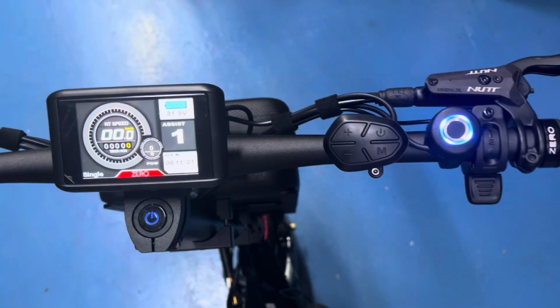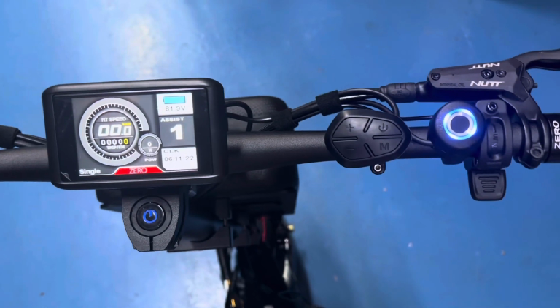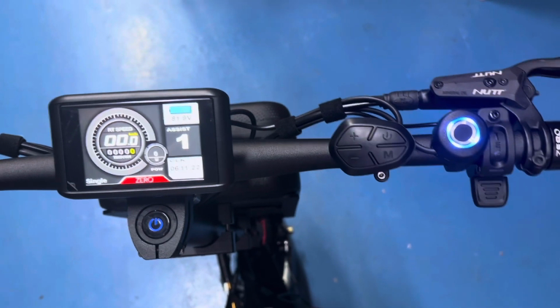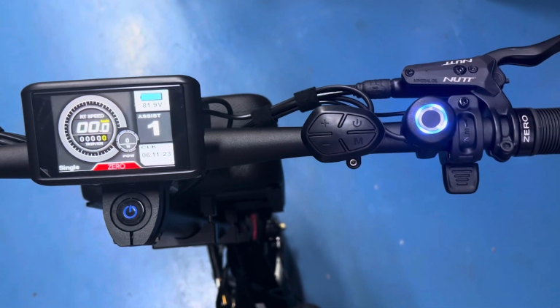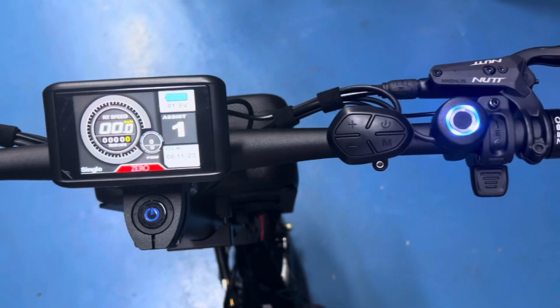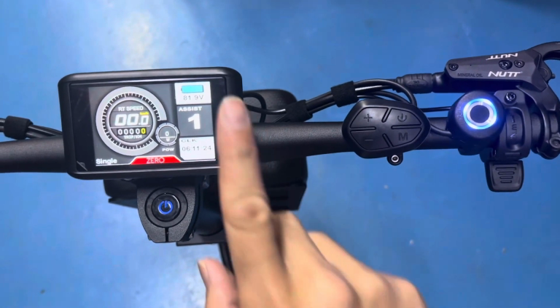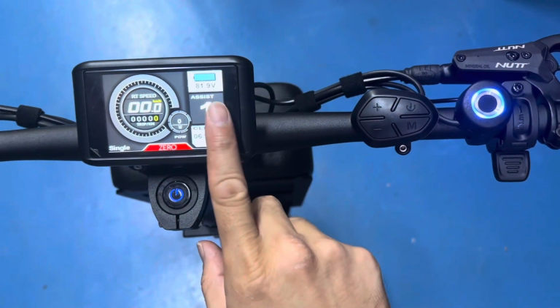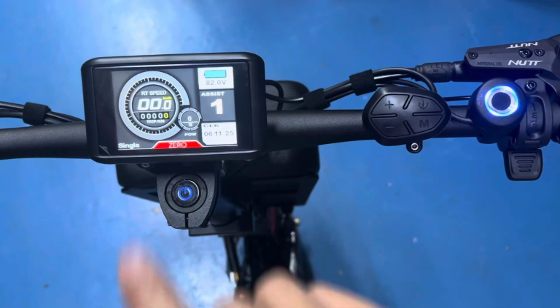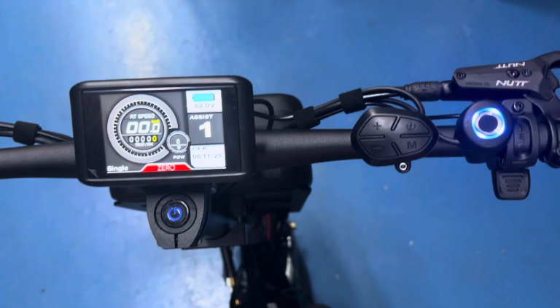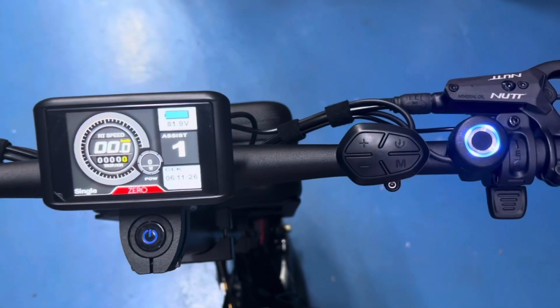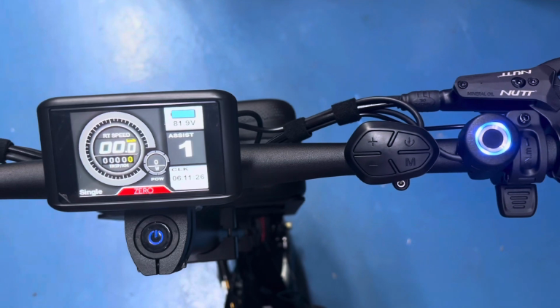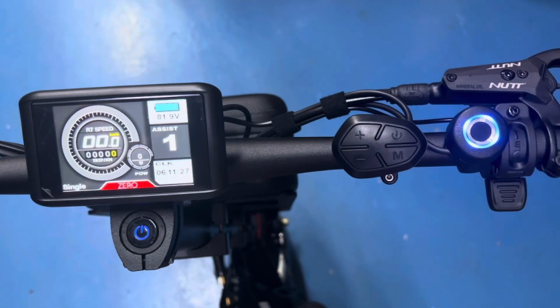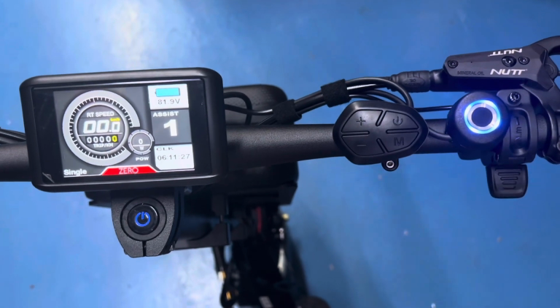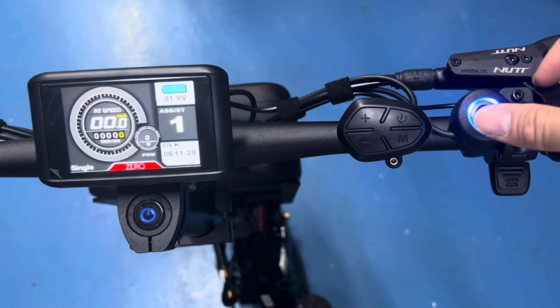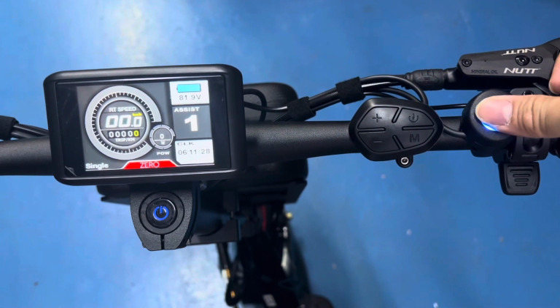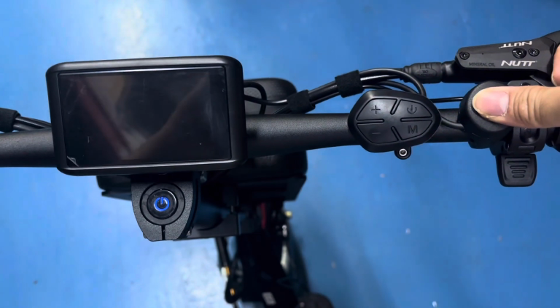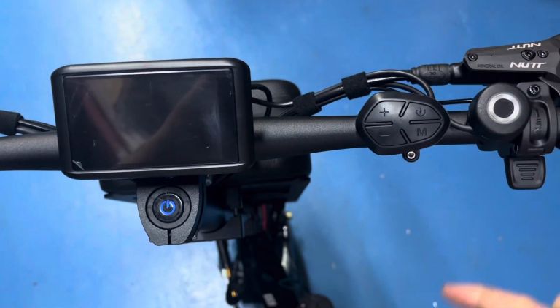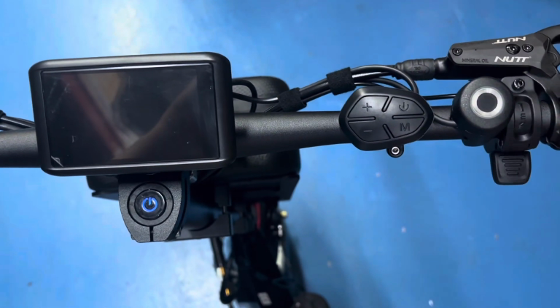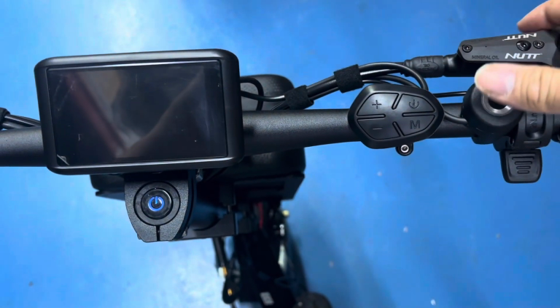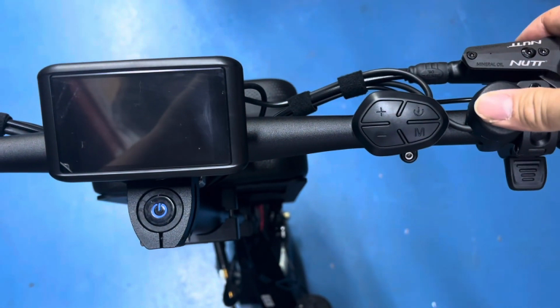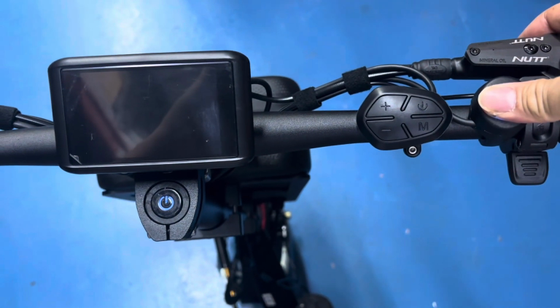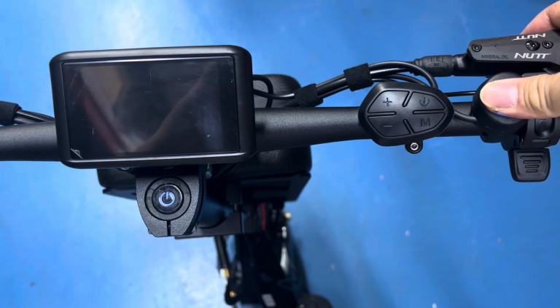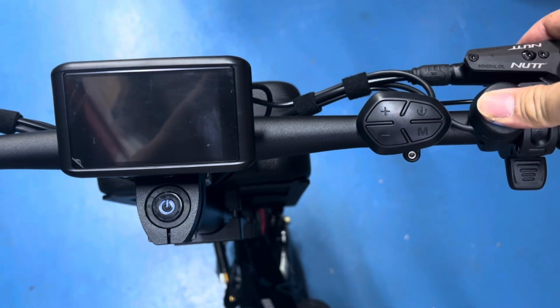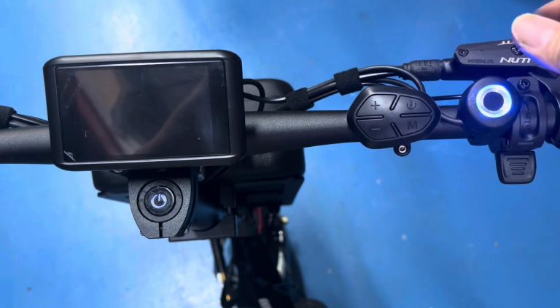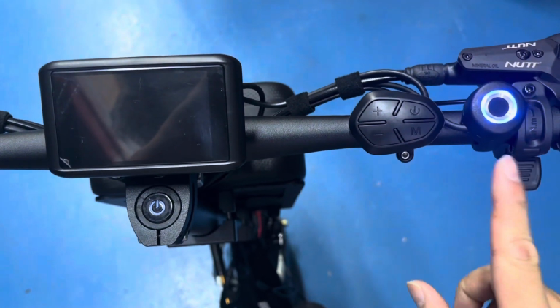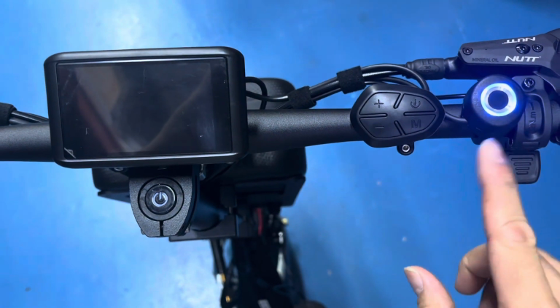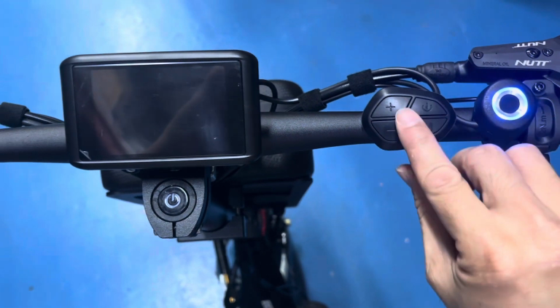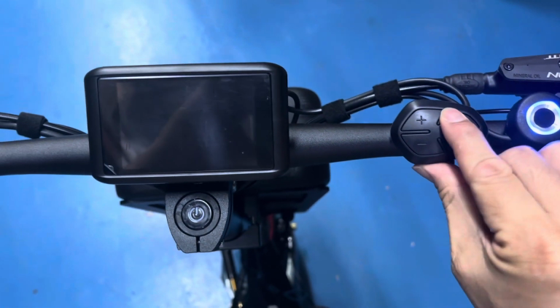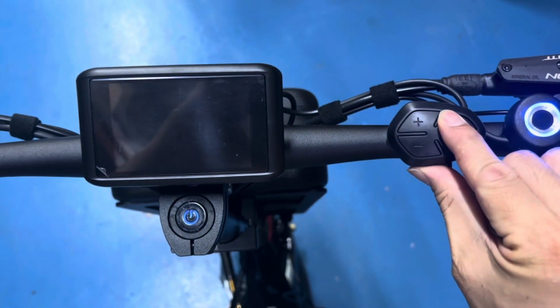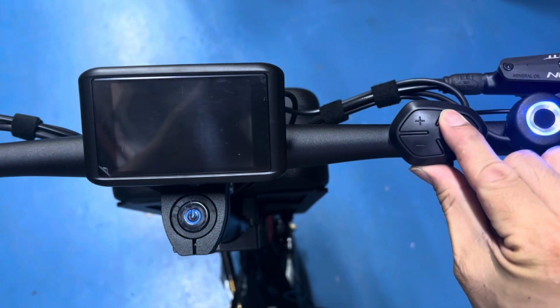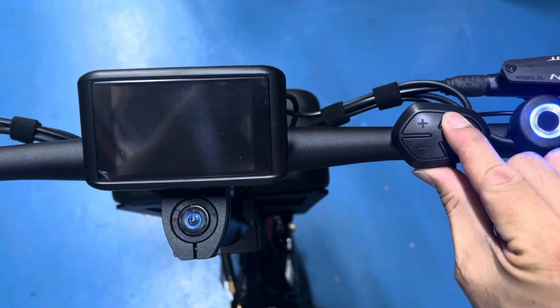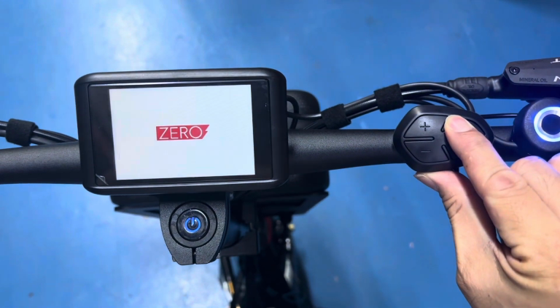Hey guys, we're going to show you today how to access the settings mode in this EVO controller. First off, of course, you've got to turn on the controller. In this case, we have the biometric switch. Once it lights up, that means you can turn on the screen.